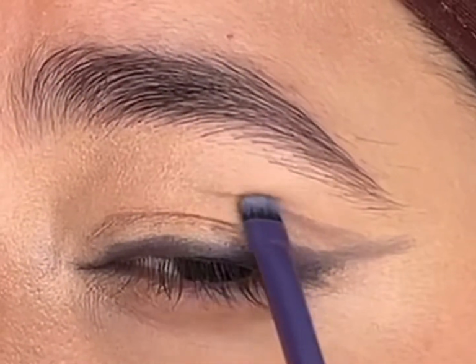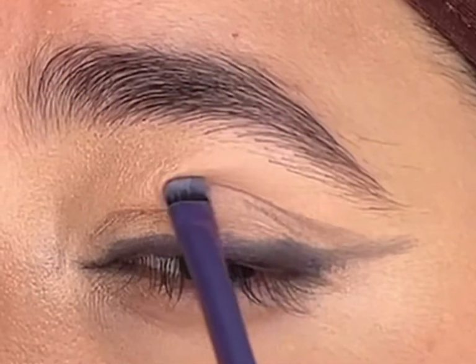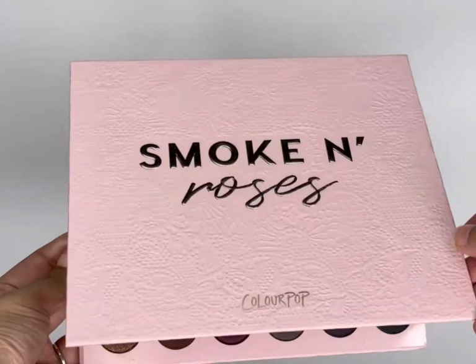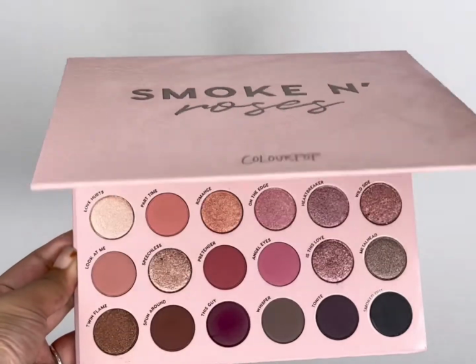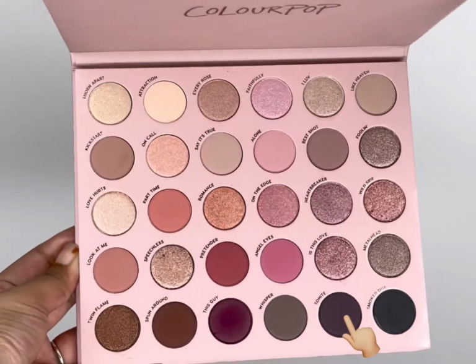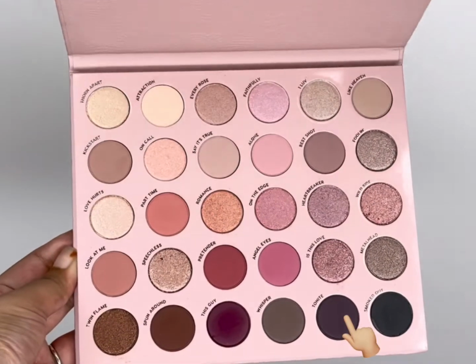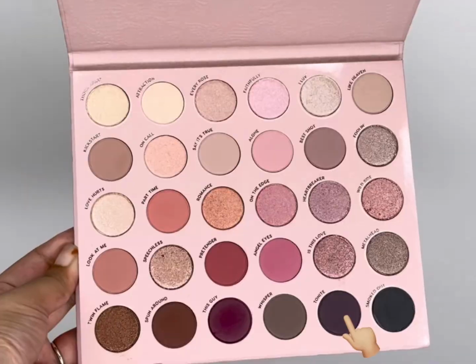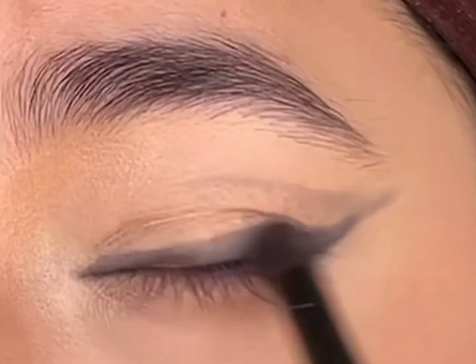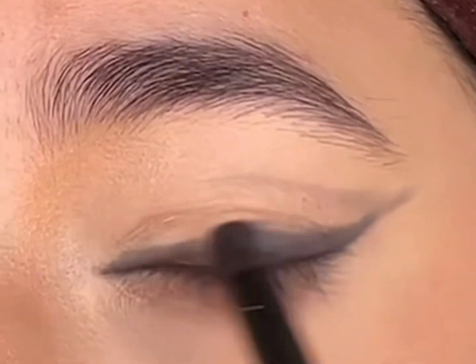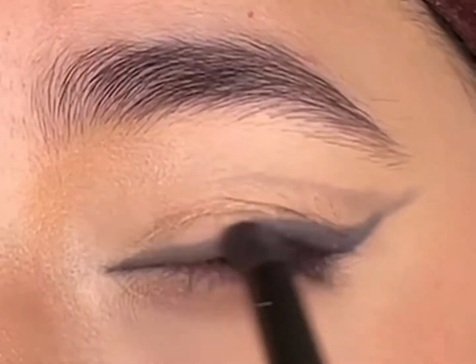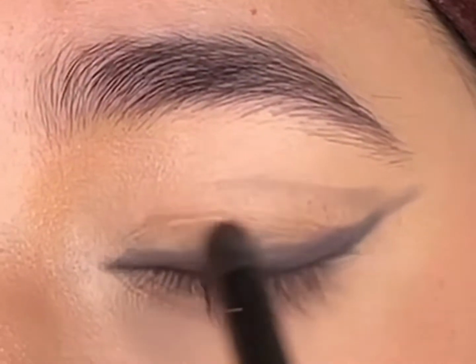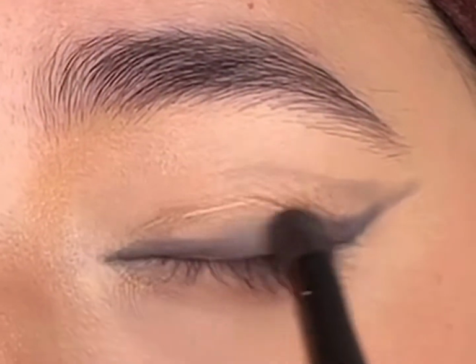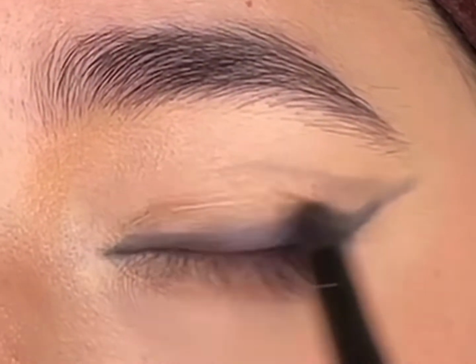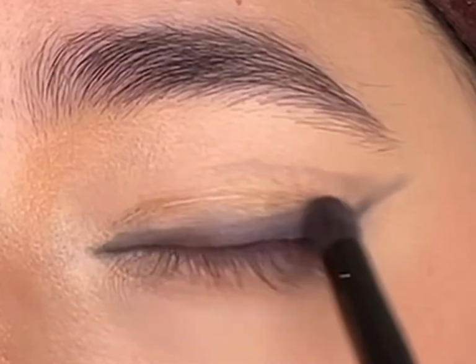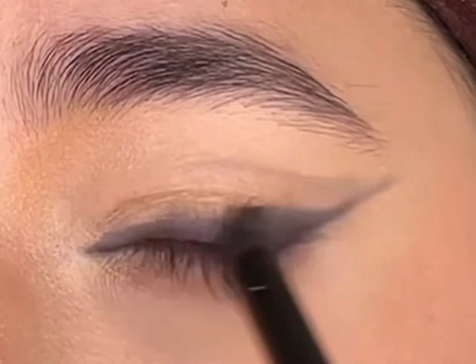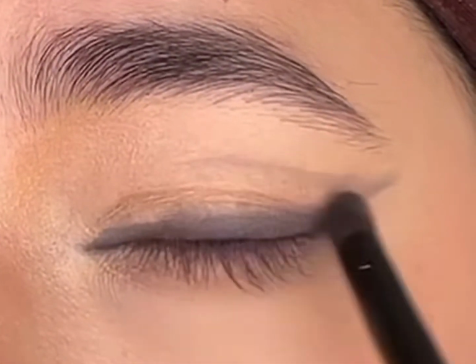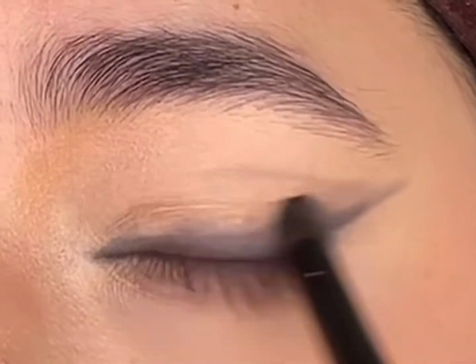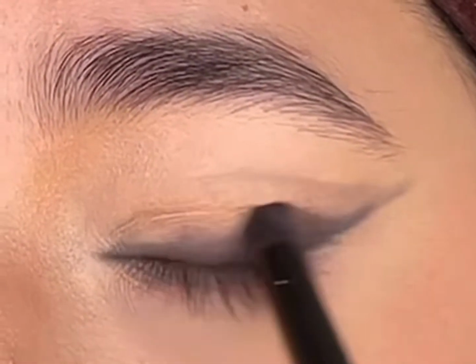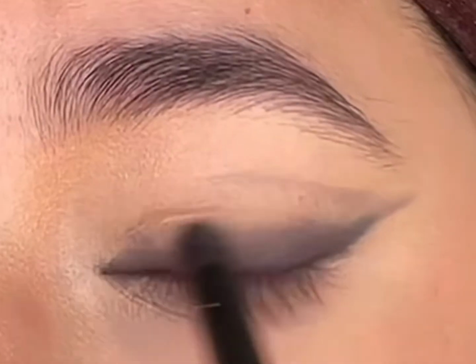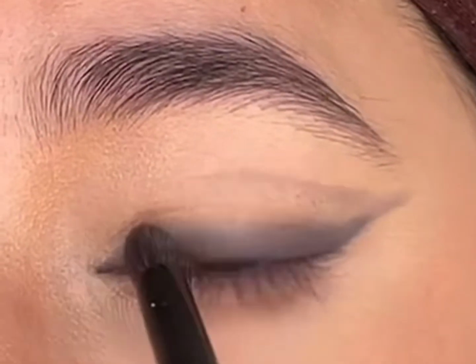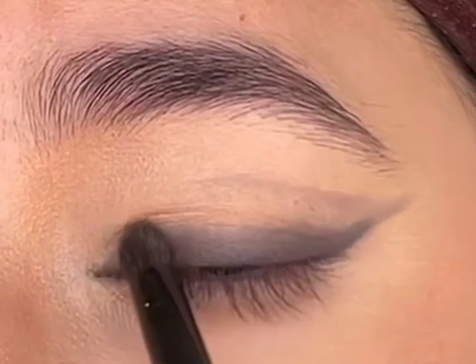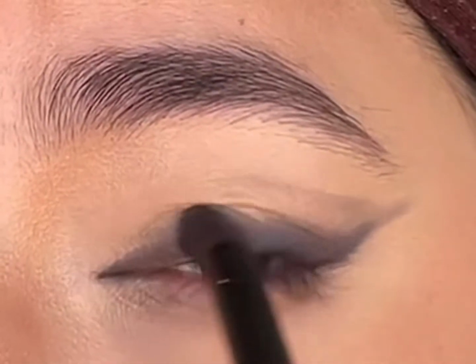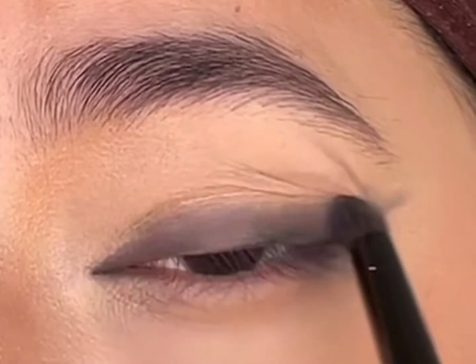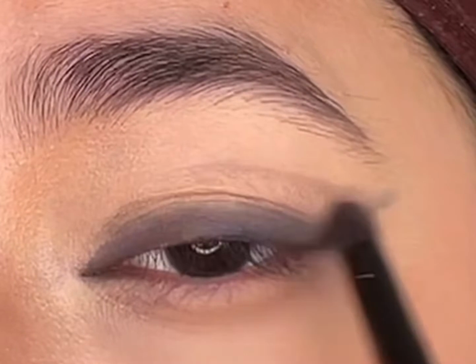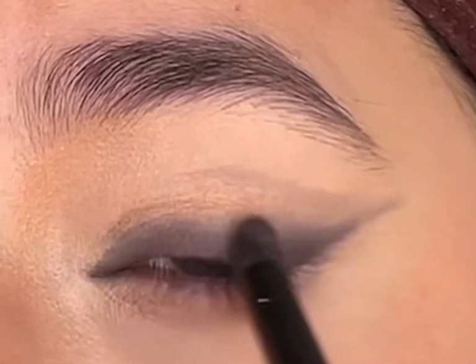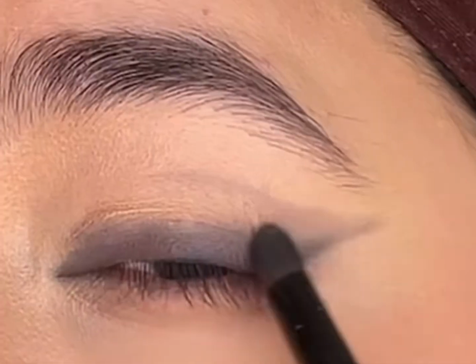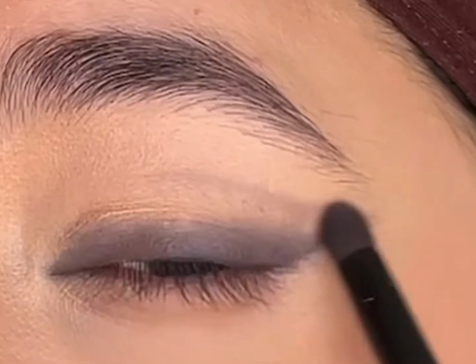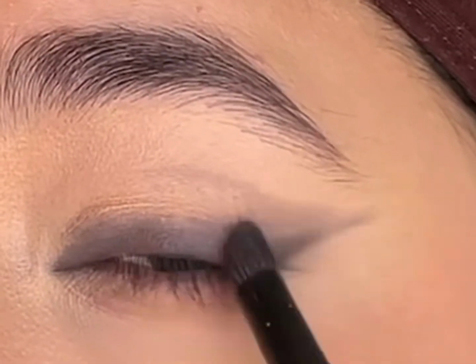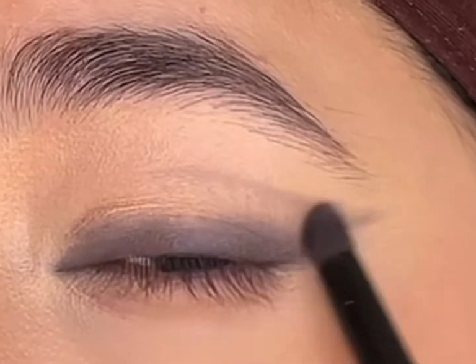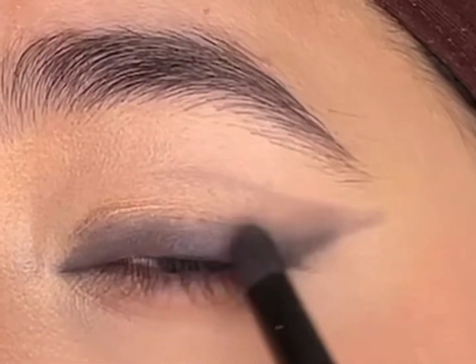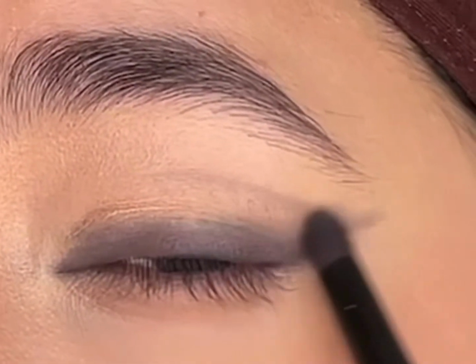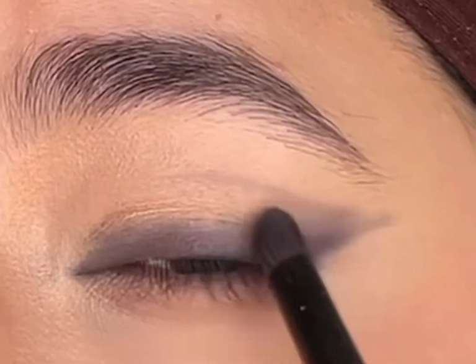Next, I'll take the shade 'Tonight' from the ColourPop Smokes and Roses palette and apply it right above the gel liner. This will set the gel liner and also give definition to it.